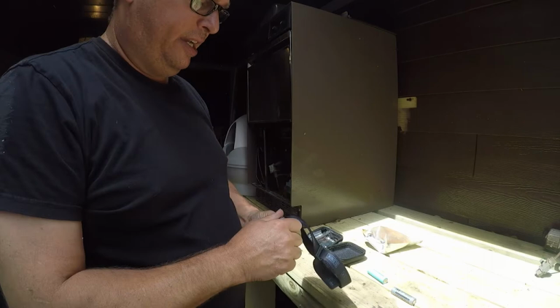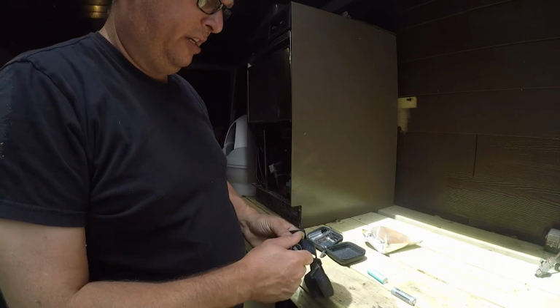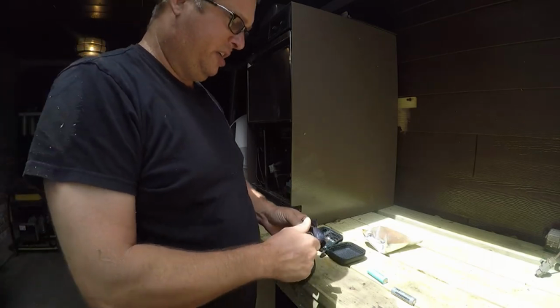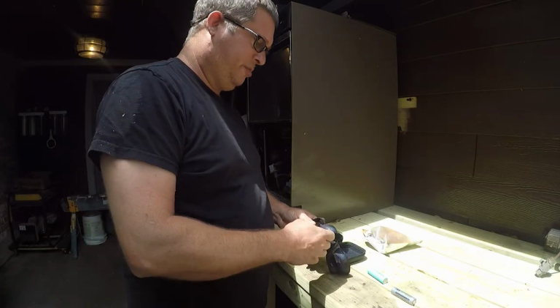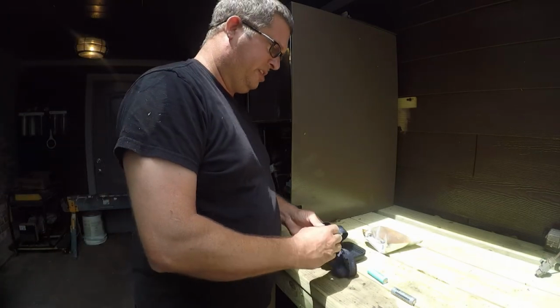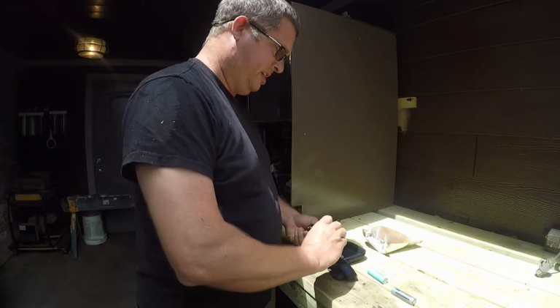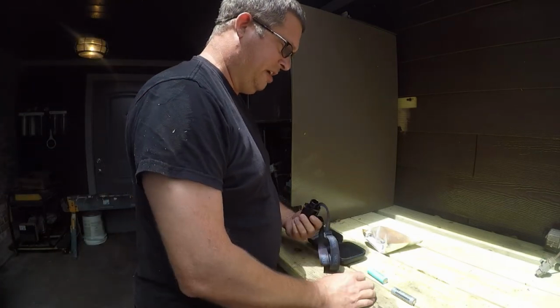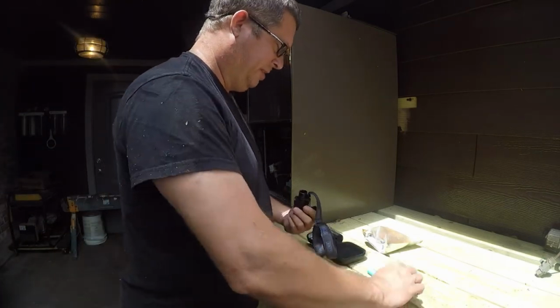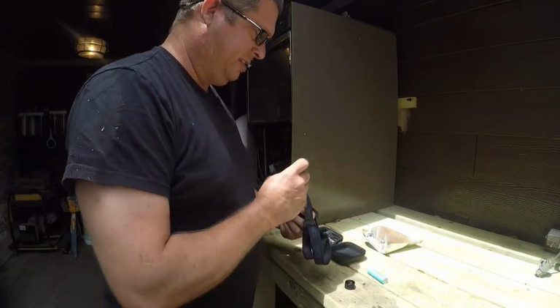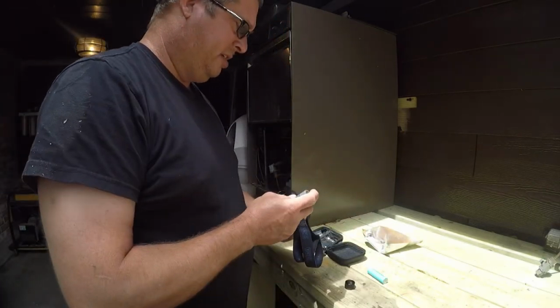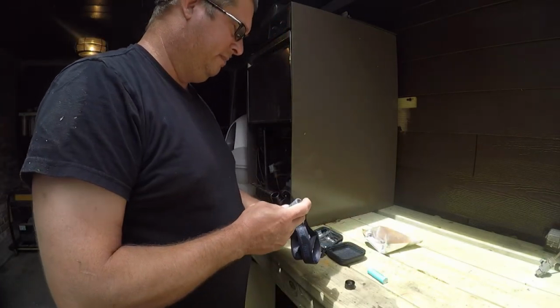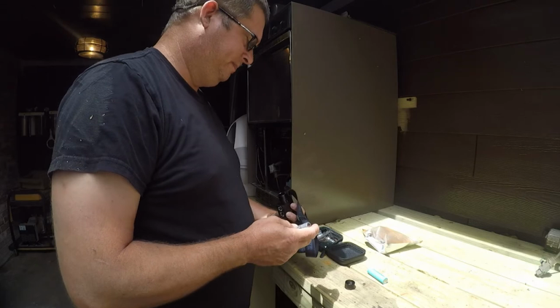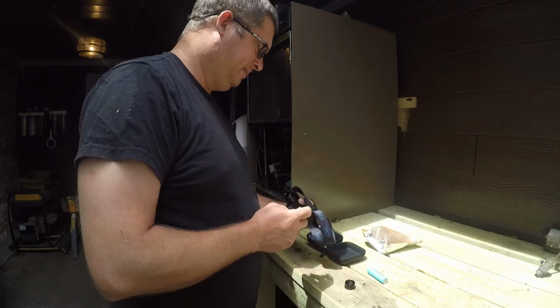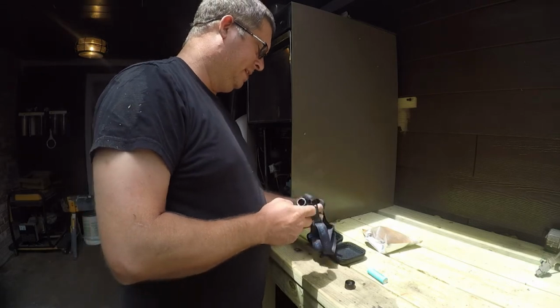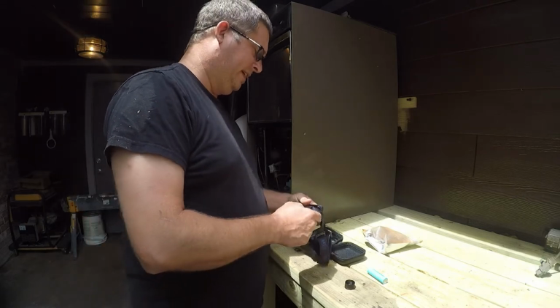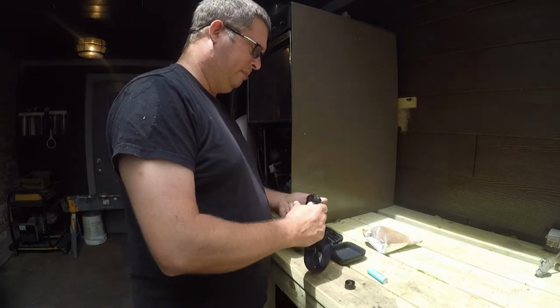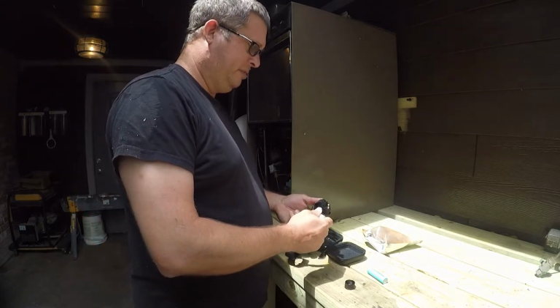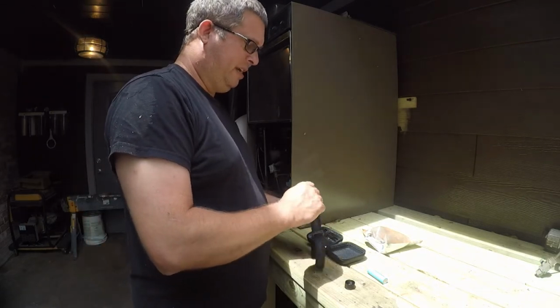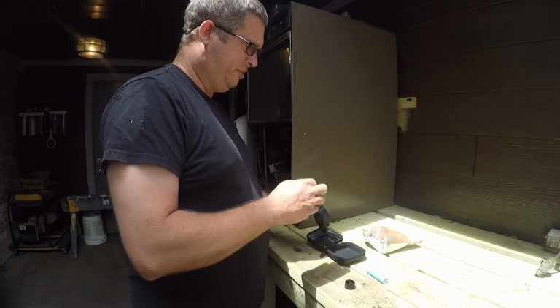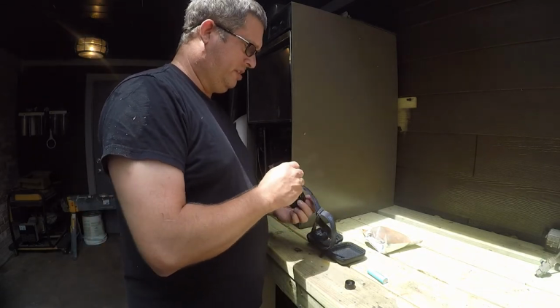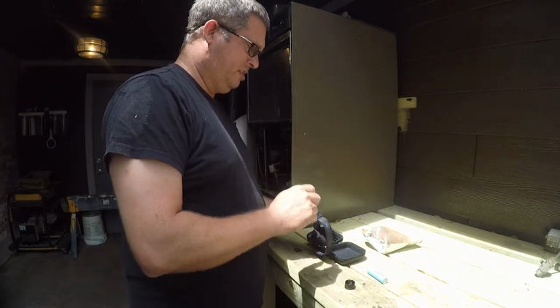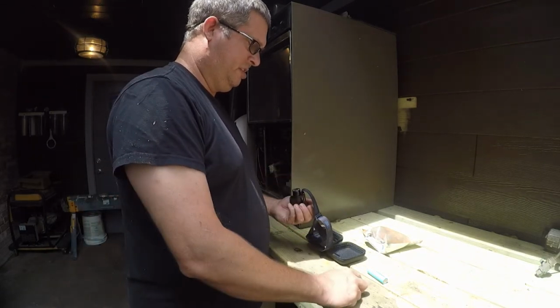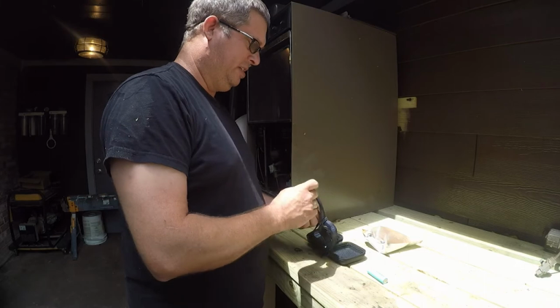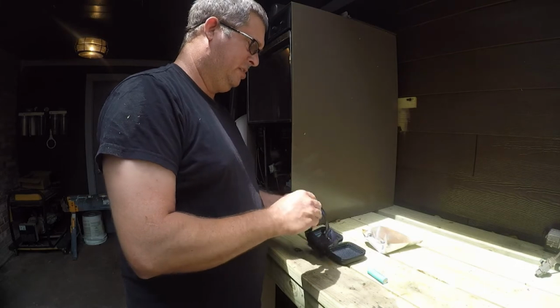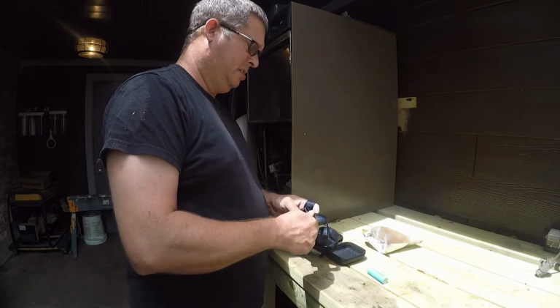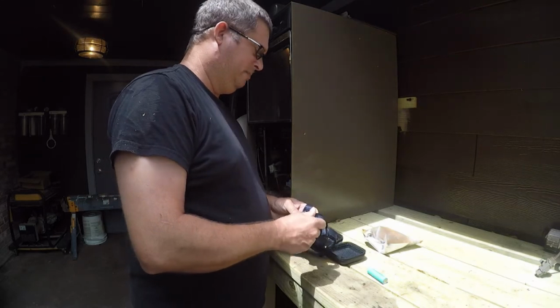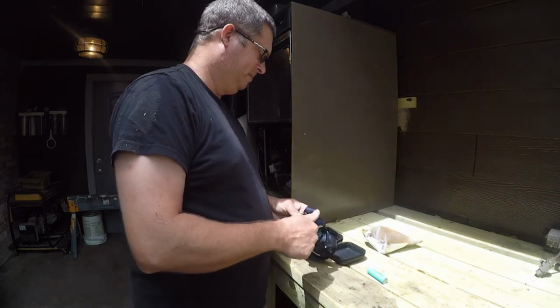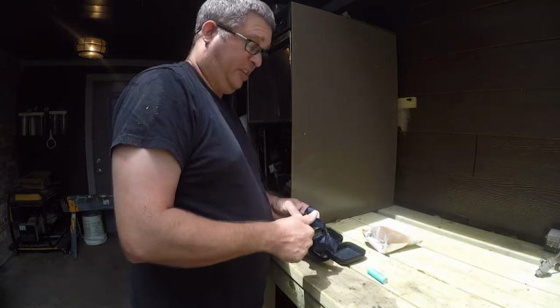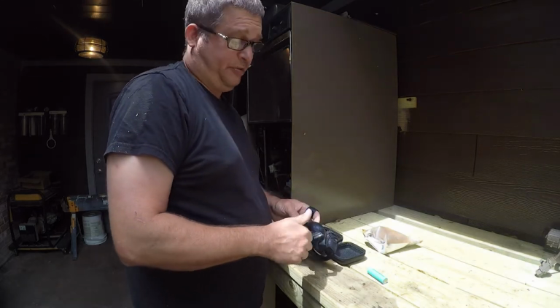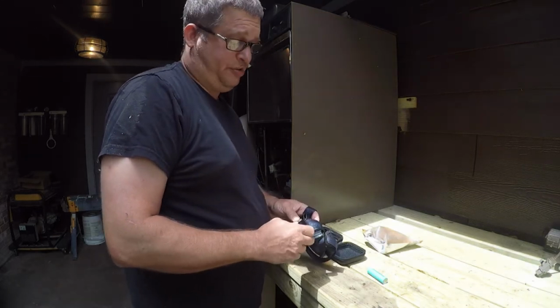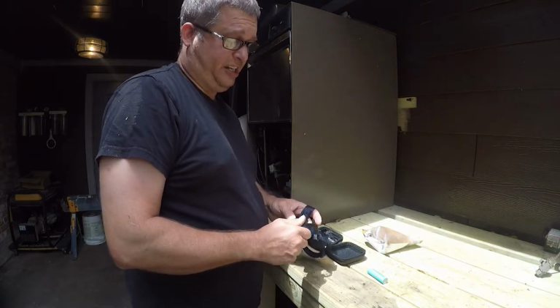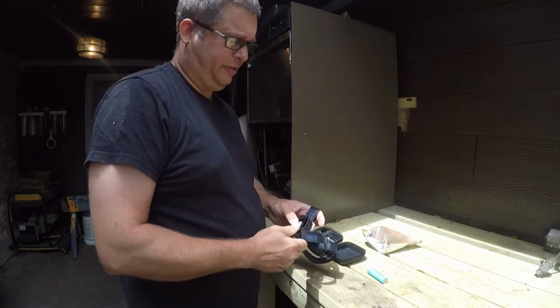You just unscrew this and drop the battery in. I'm pretty sure it's tip-in. If you get it backwards, you just take it out and reverse it.